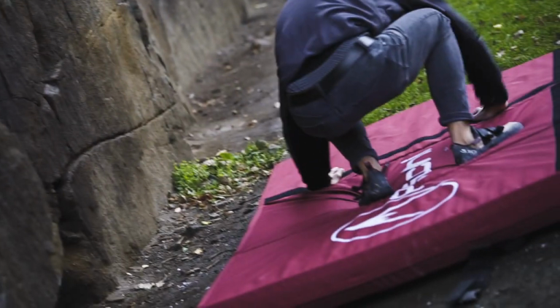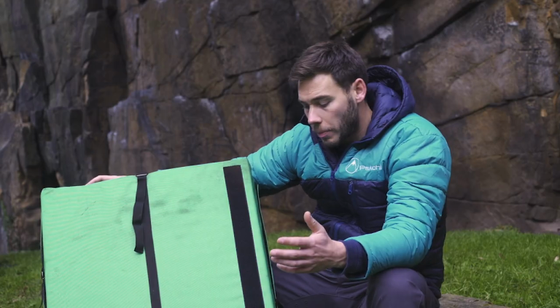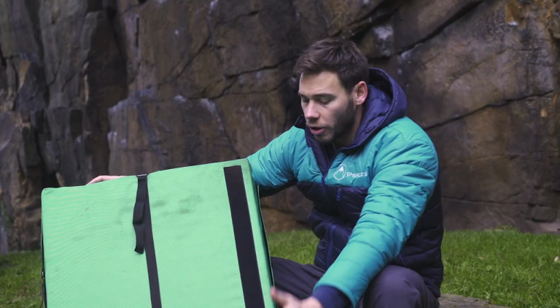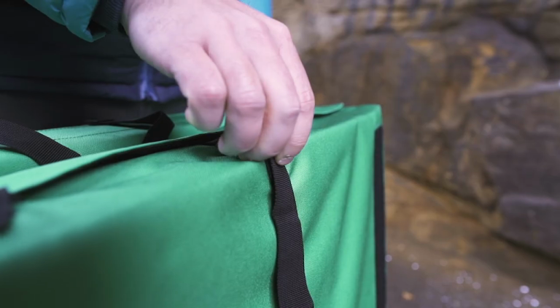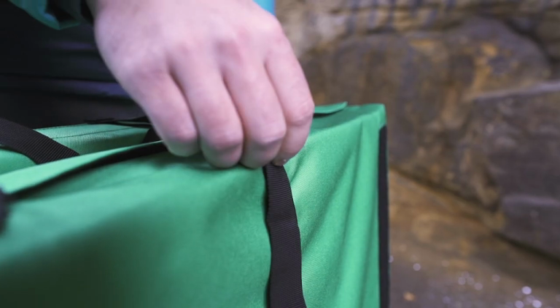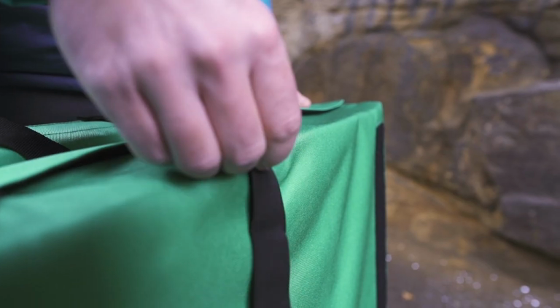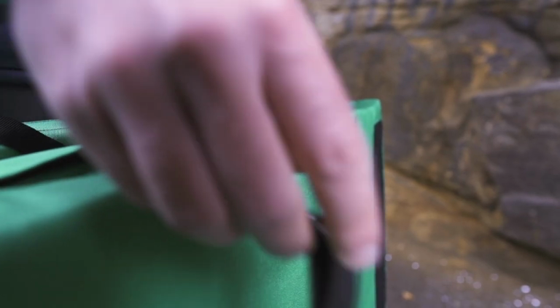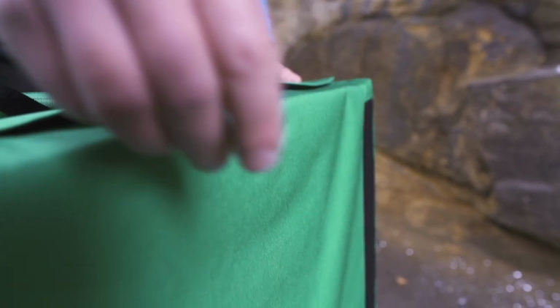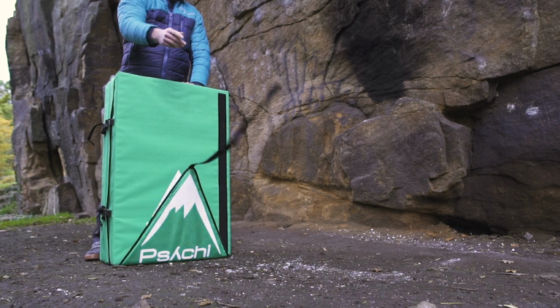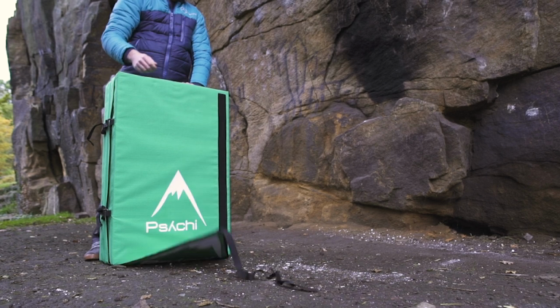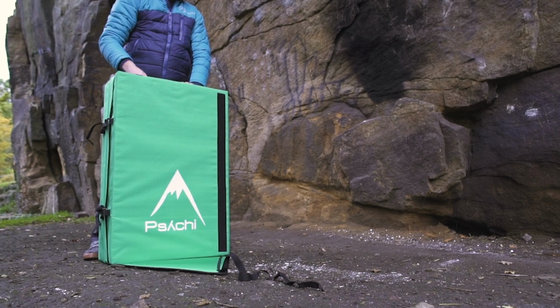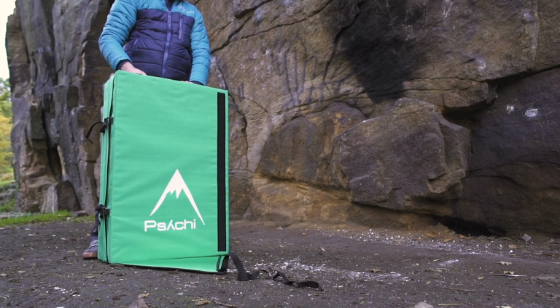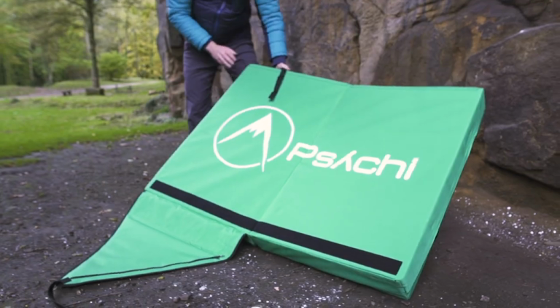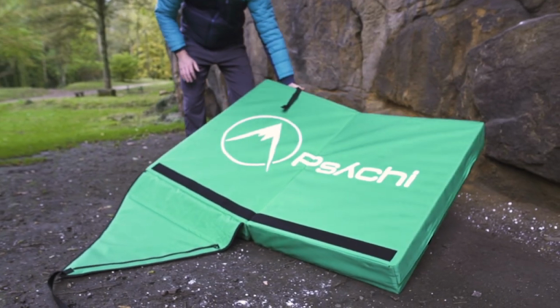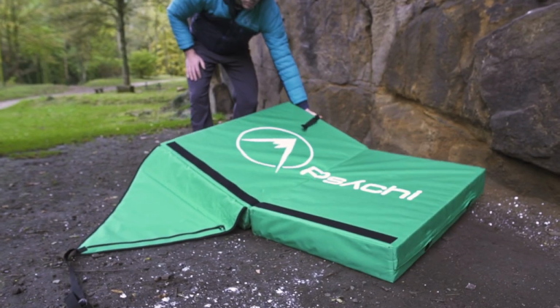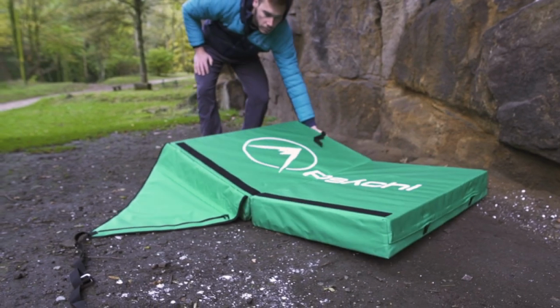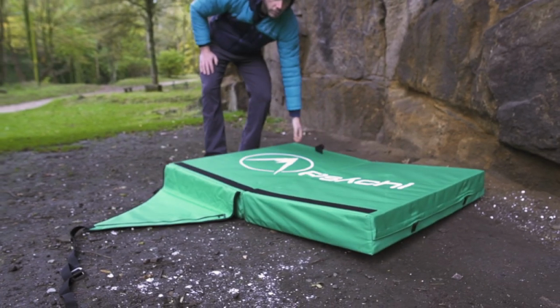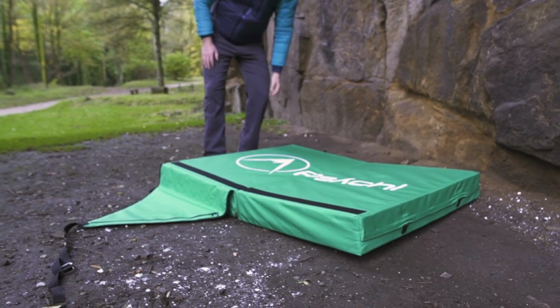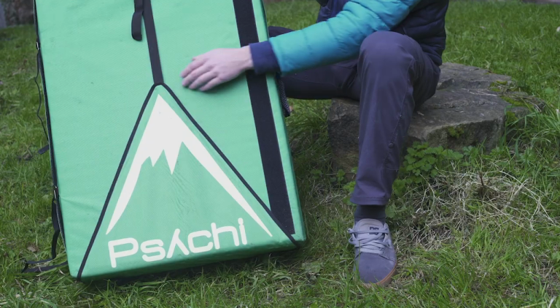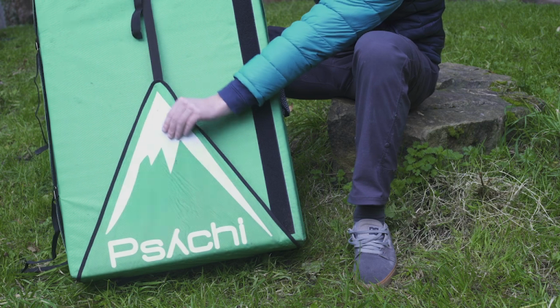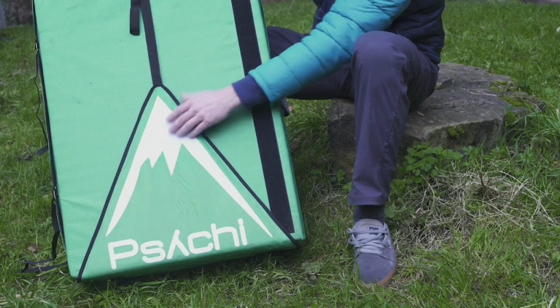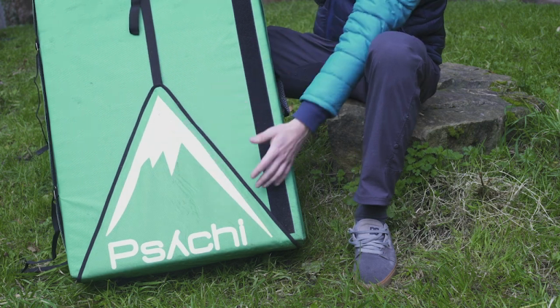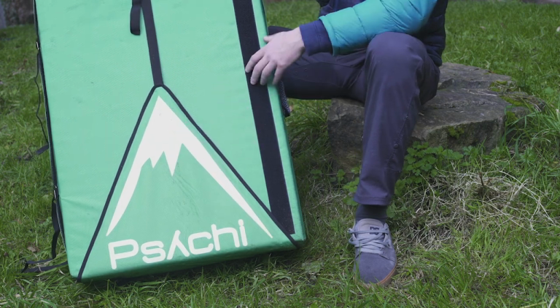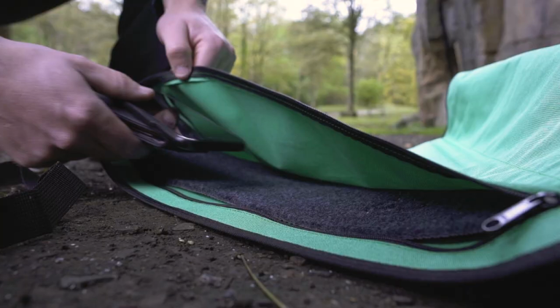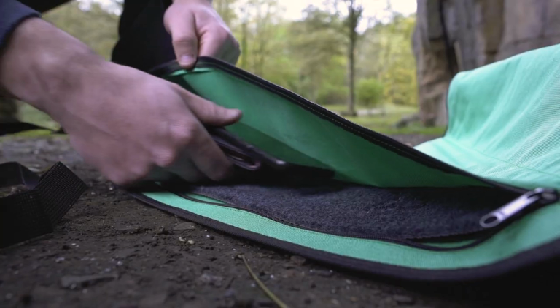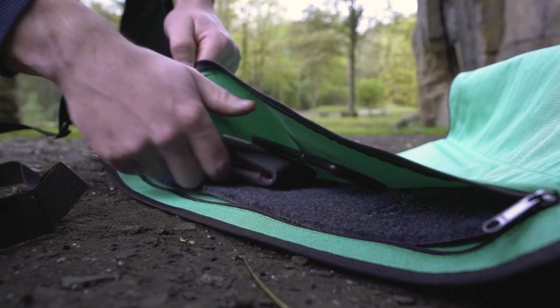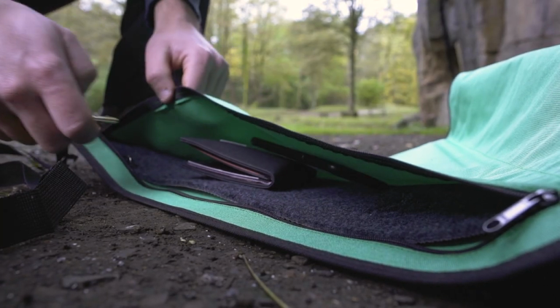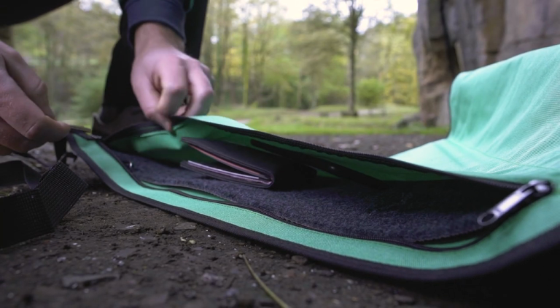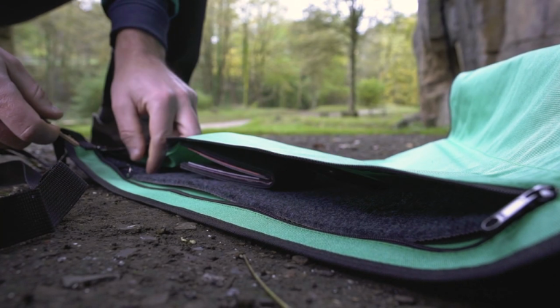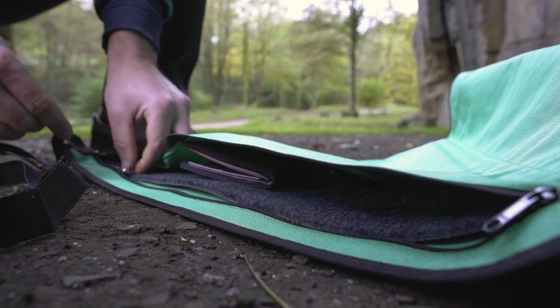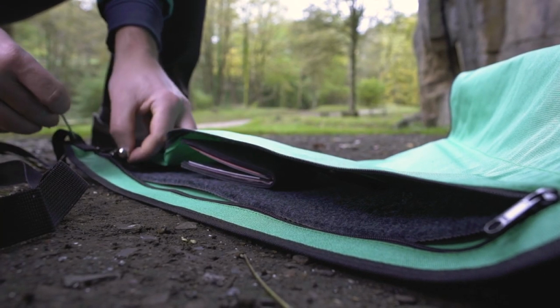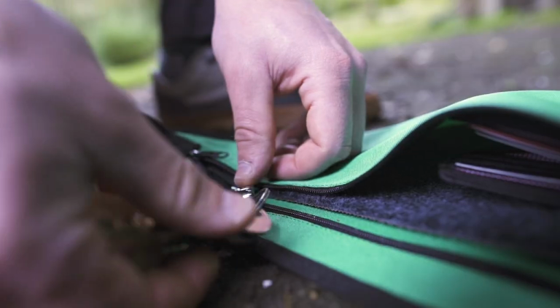The Quake pad has got this new triangular flap closure system. This allows us to take way more to the crag with us — we can stuff things in here: all our equipment, our shoes, even another pad if we have to. The triangular flap has also got an integrated pocket and foot mat within it.